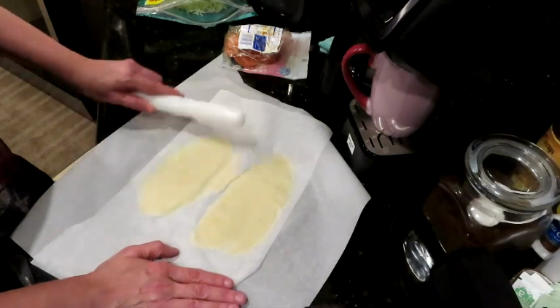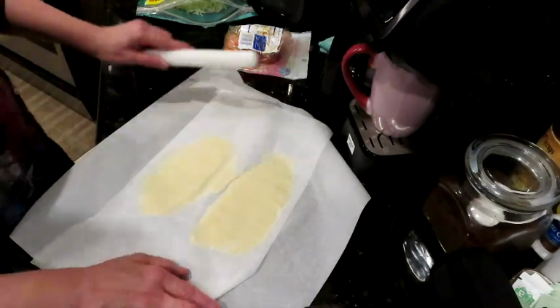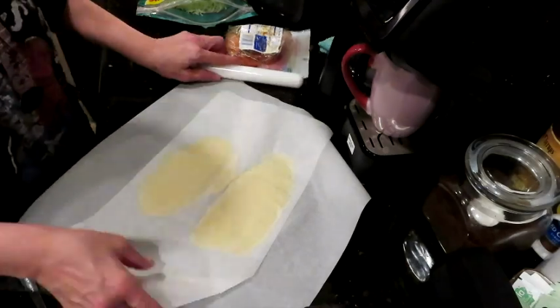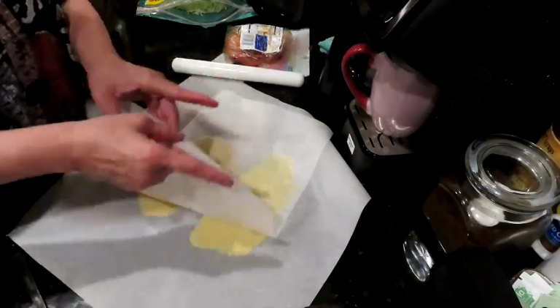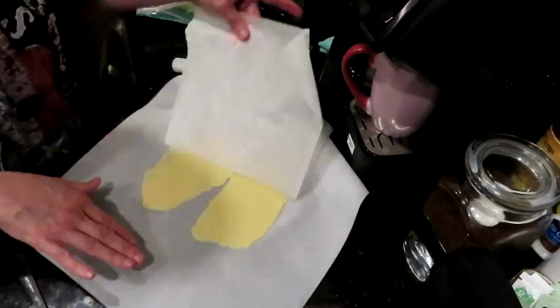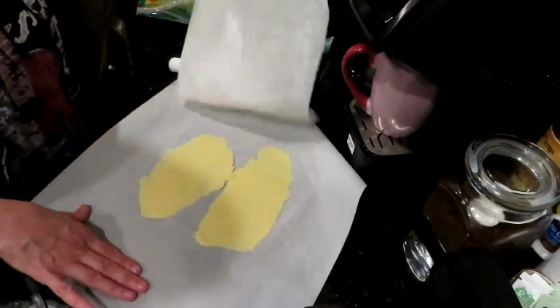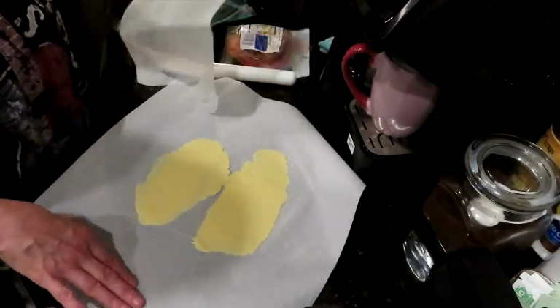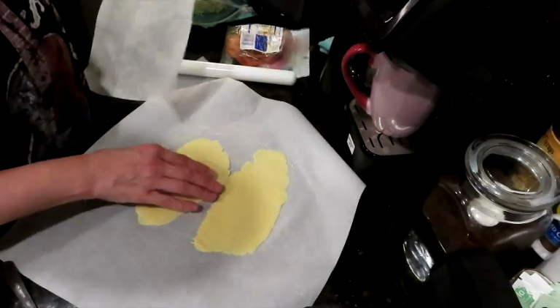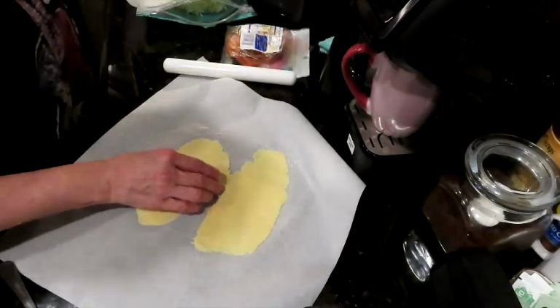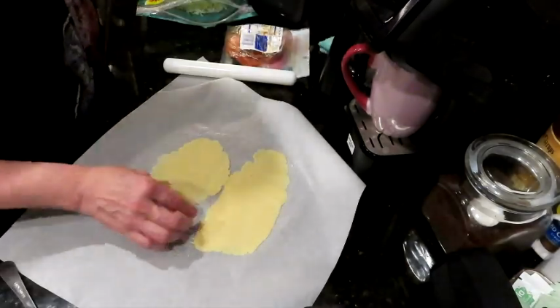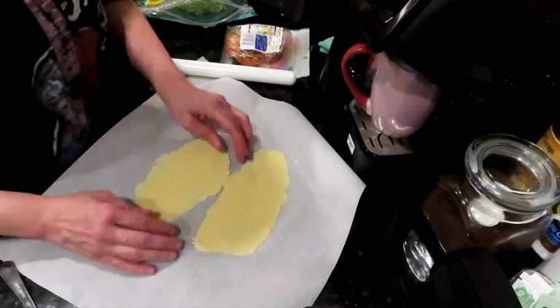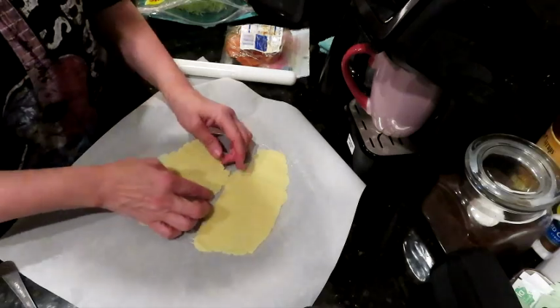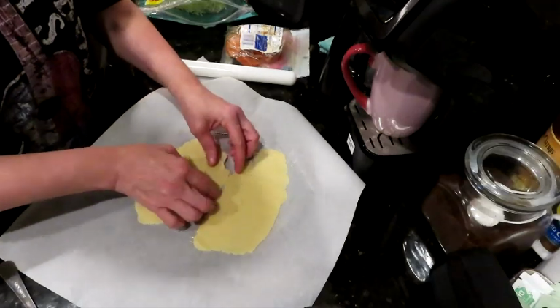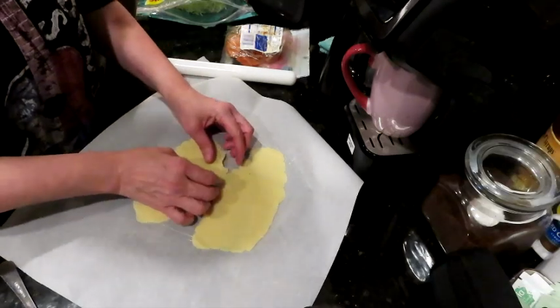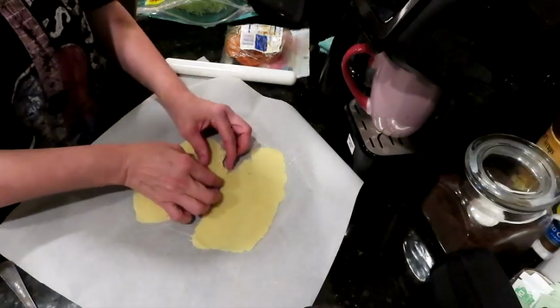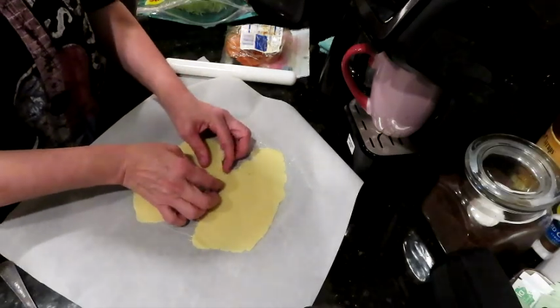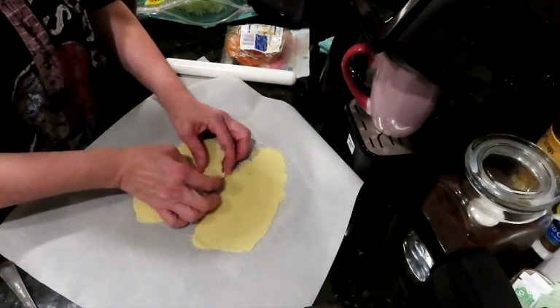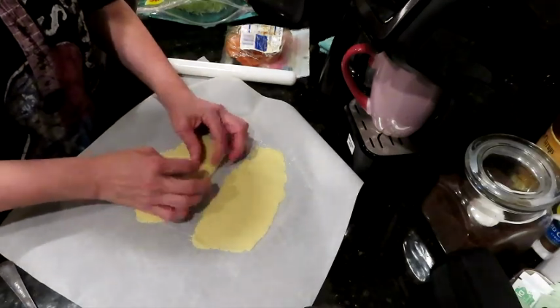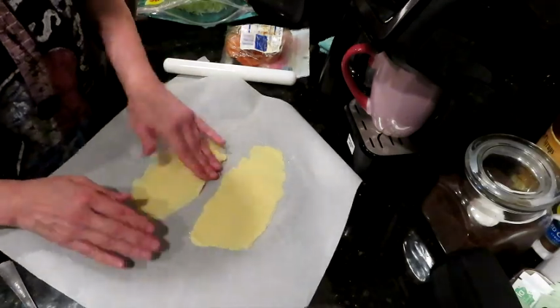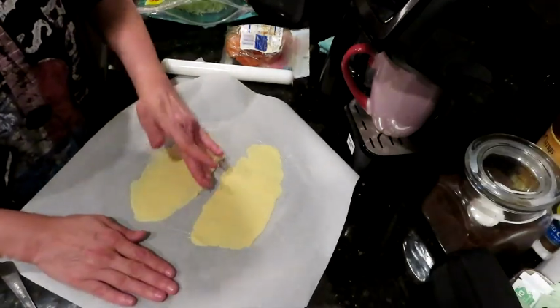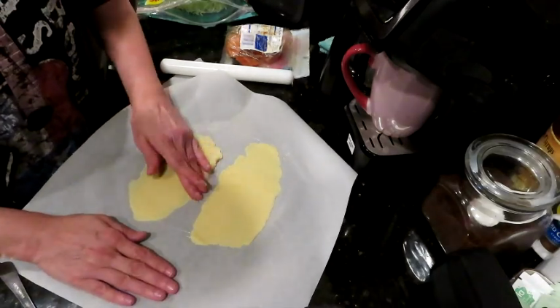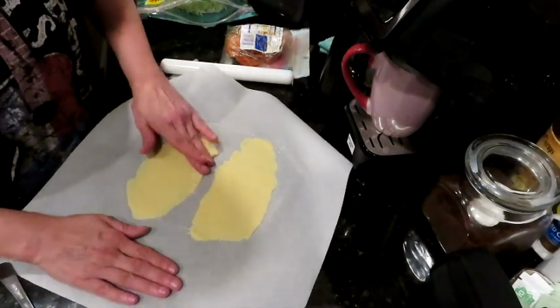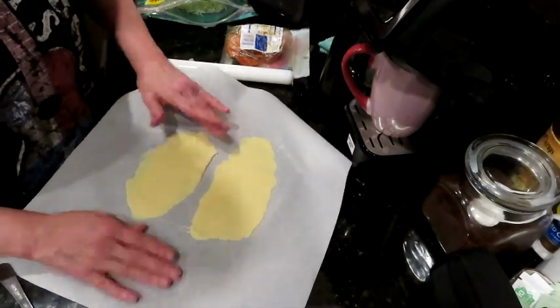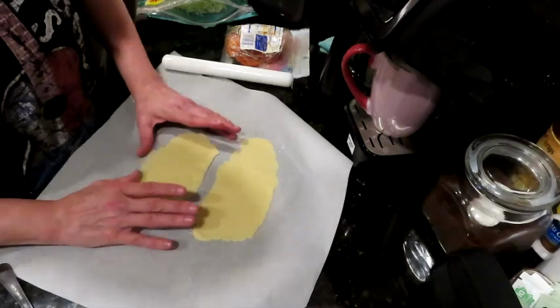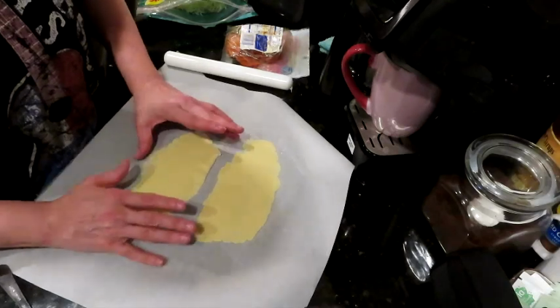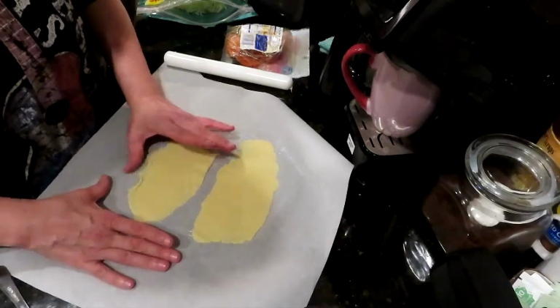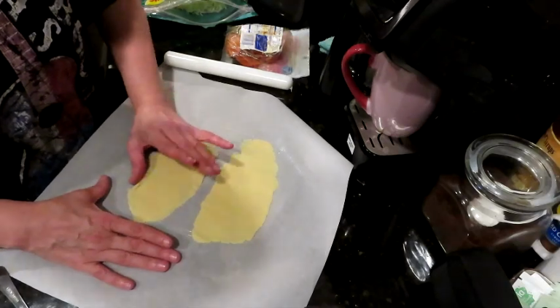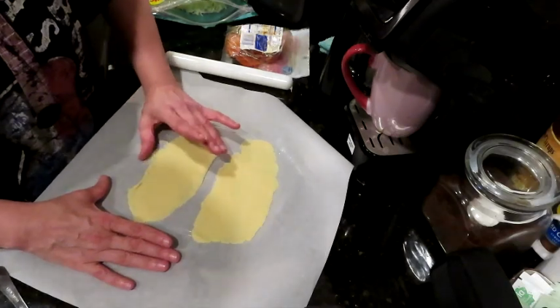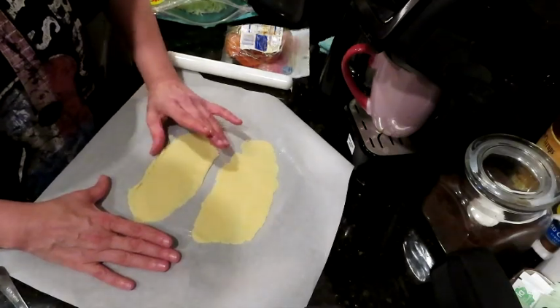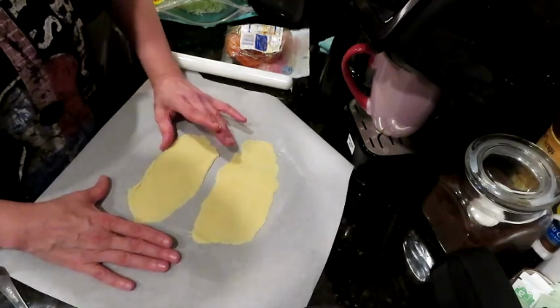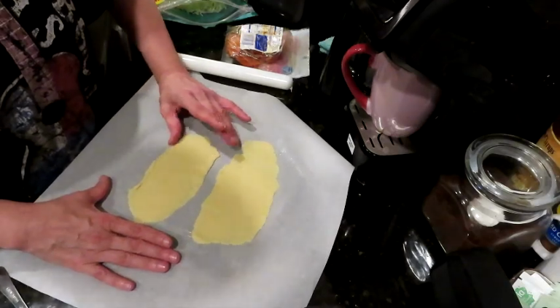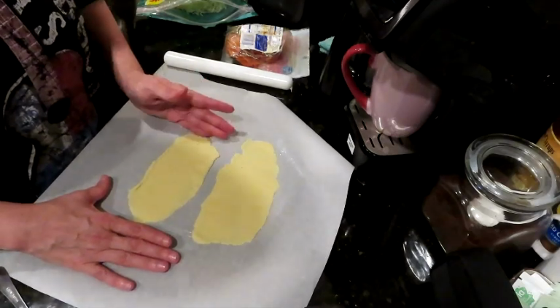This looks like a crazy shape, so we're going to reshape it — it's very forgiving, you can reshape it. We're just going to try to get a nice little rectangle out of this.